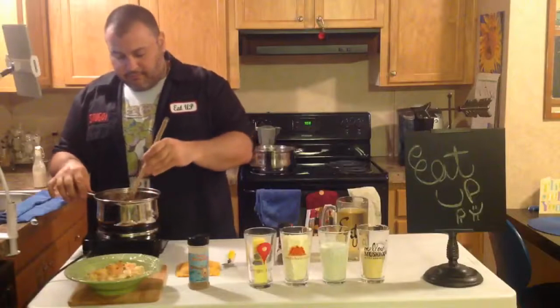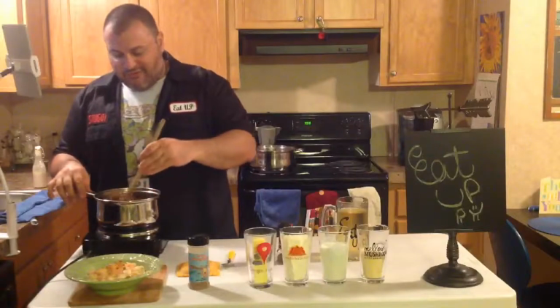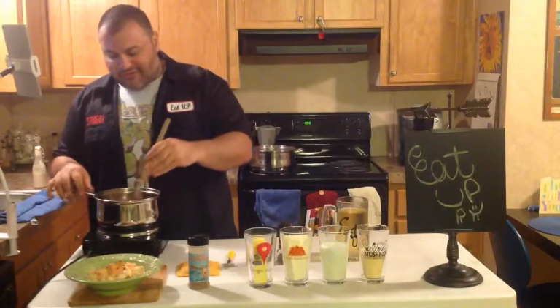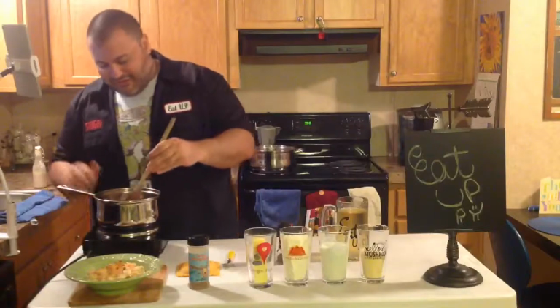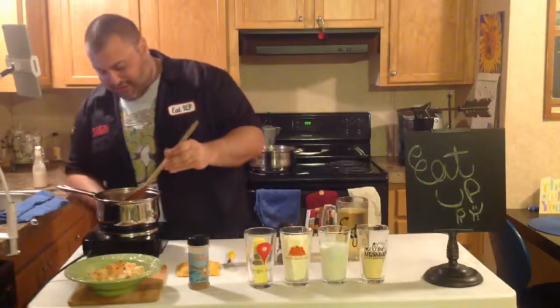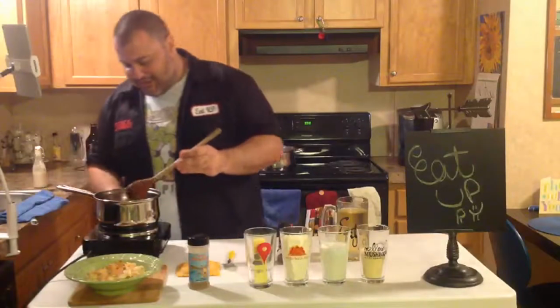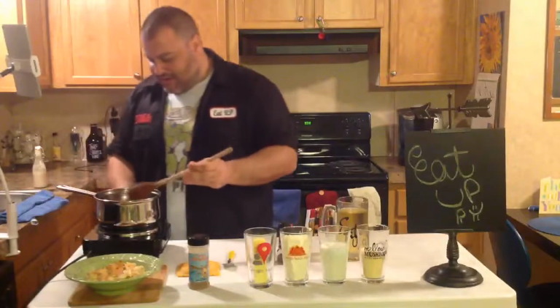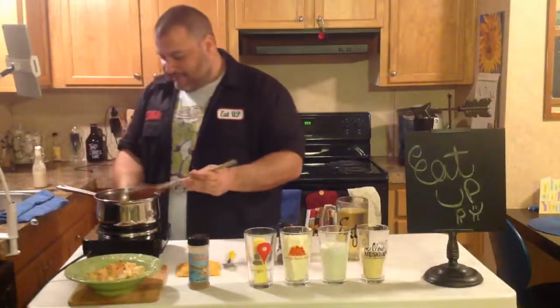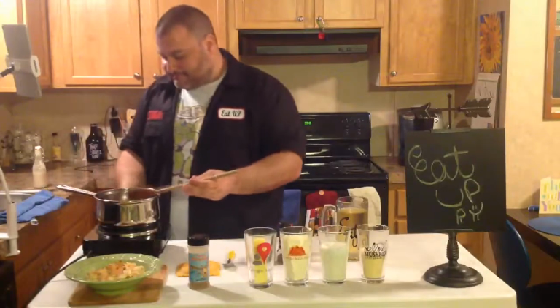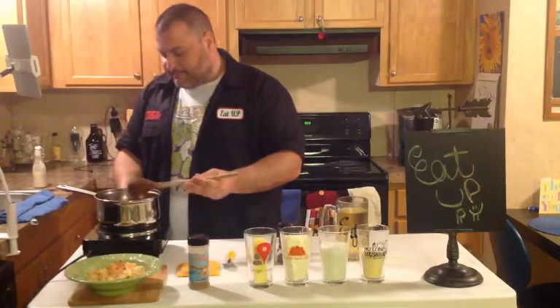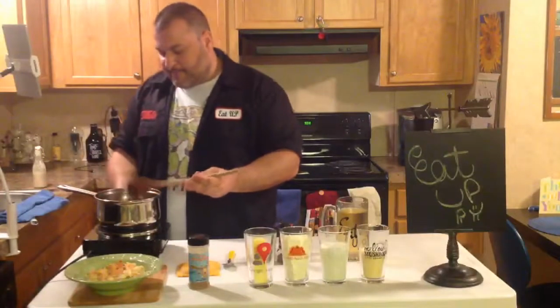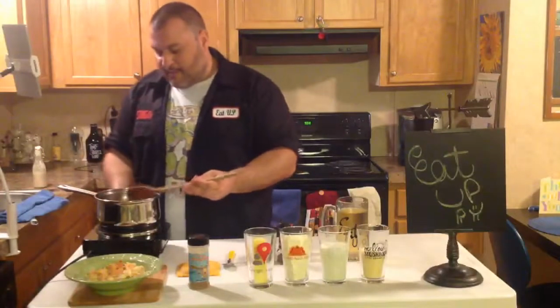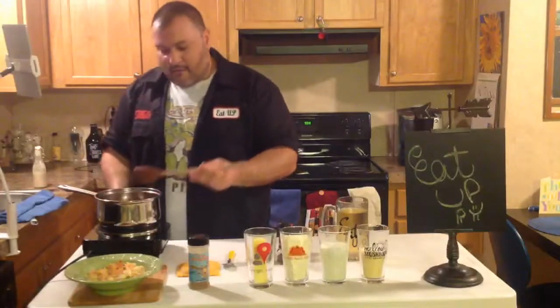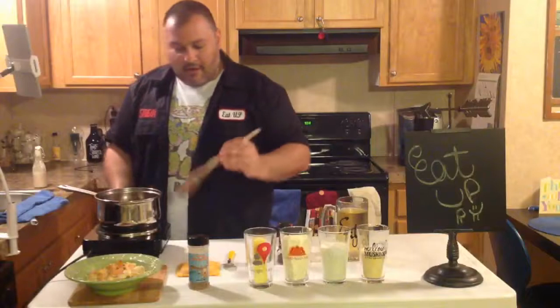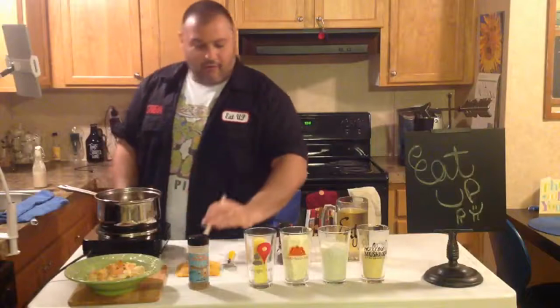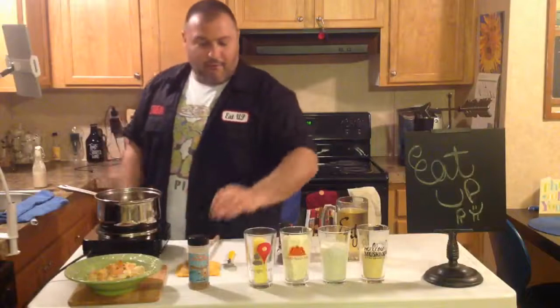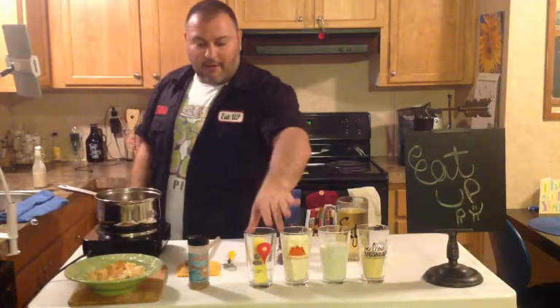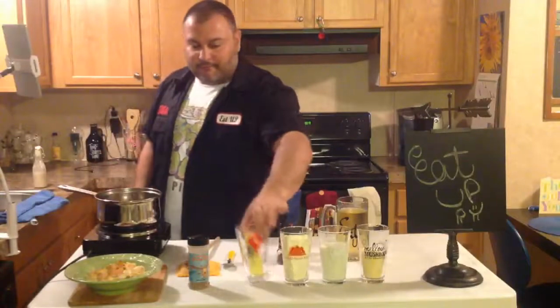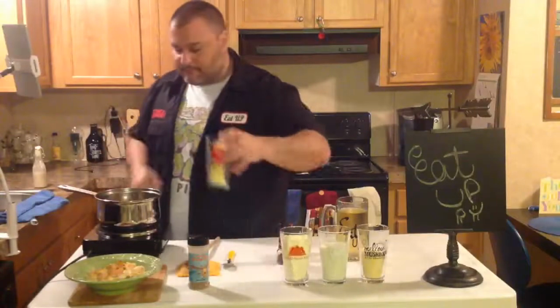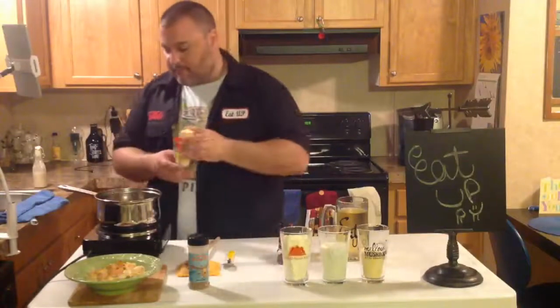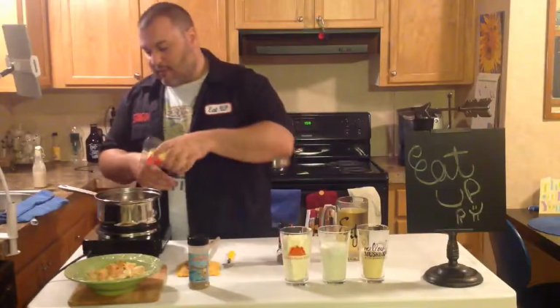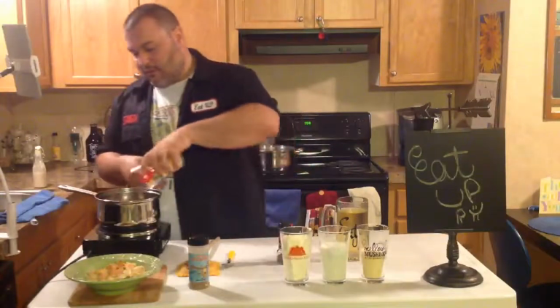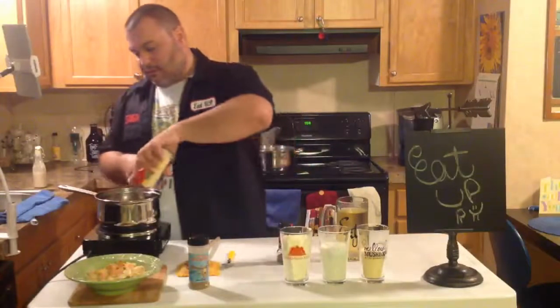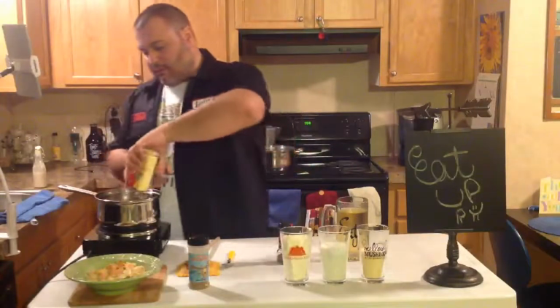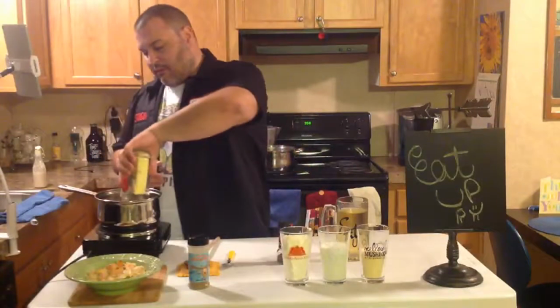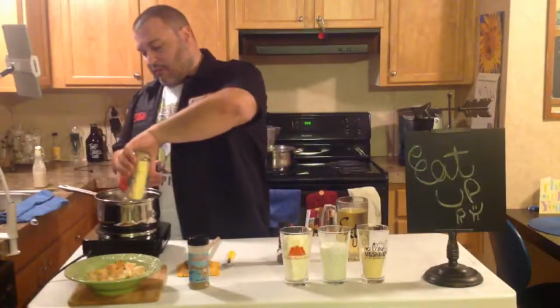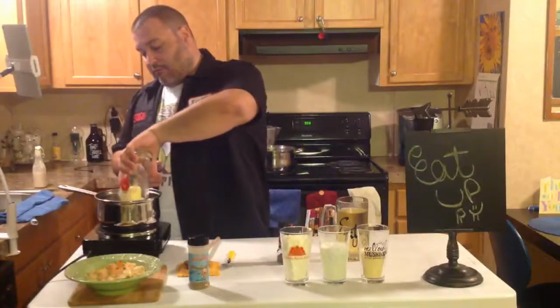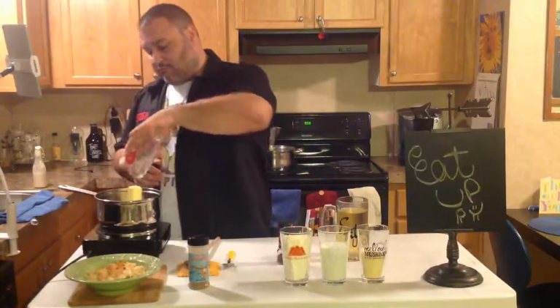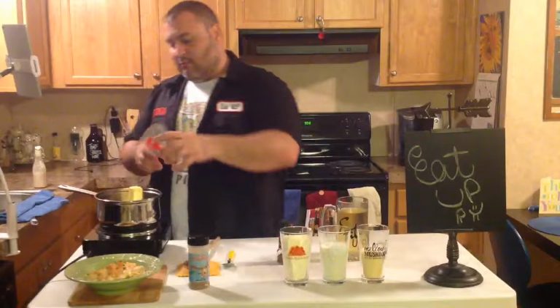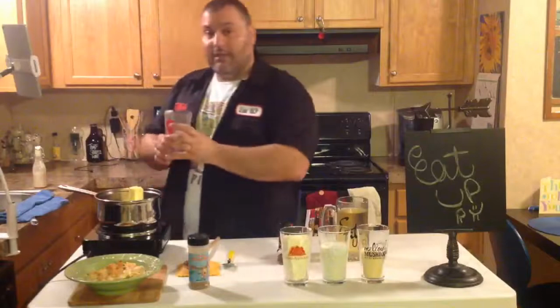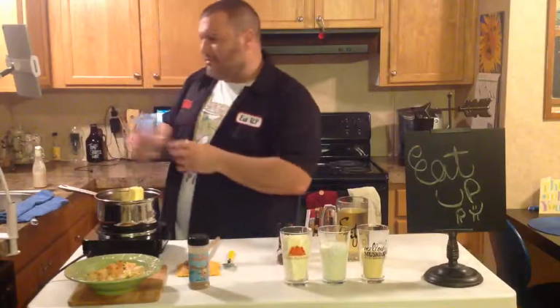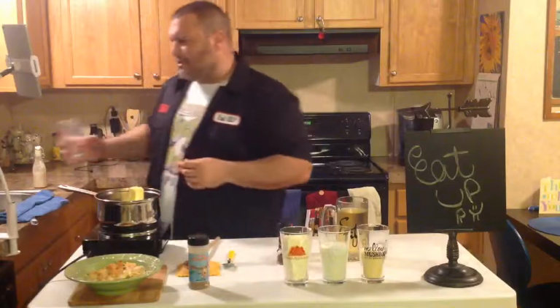Once it starts sizzling, I'm going to turn it down to medium. I'm going to throw my butter in.